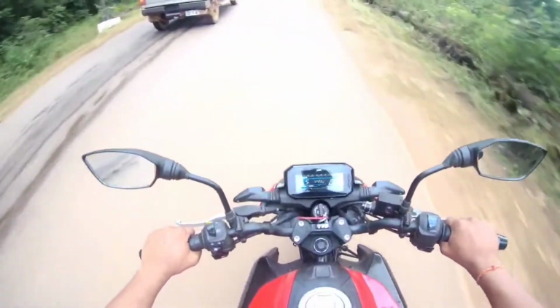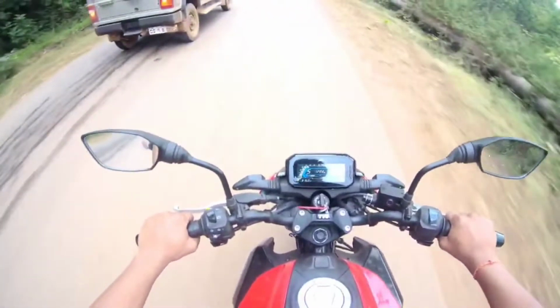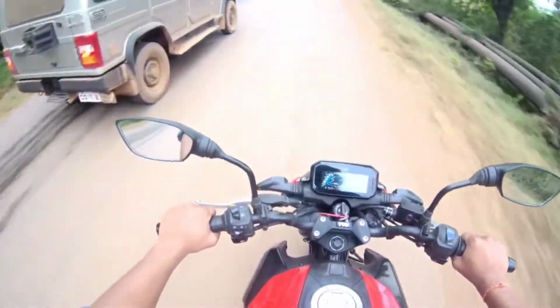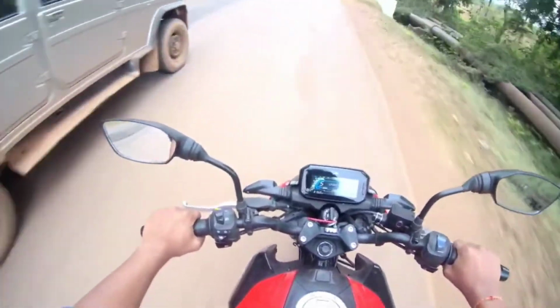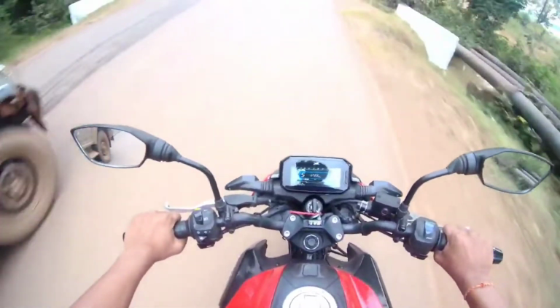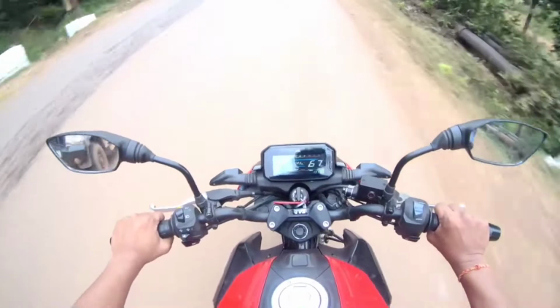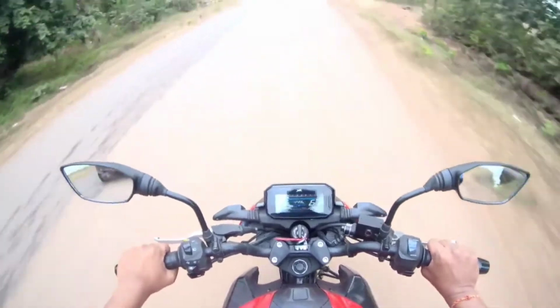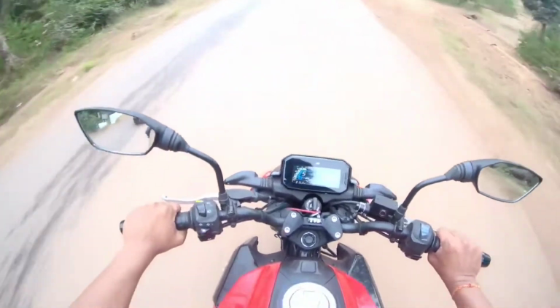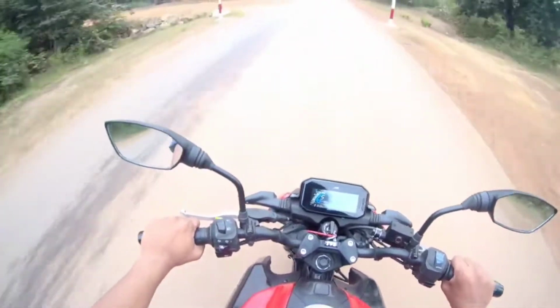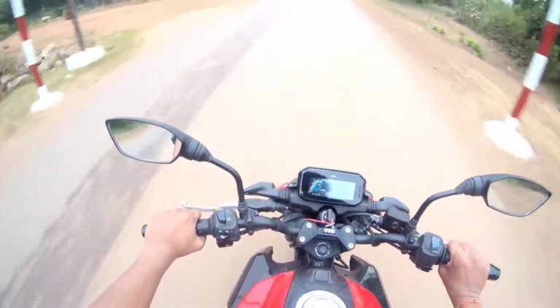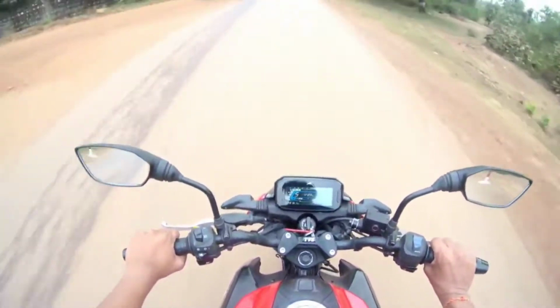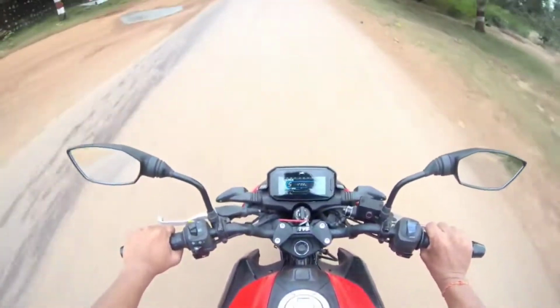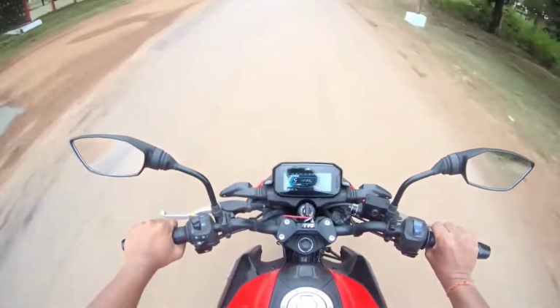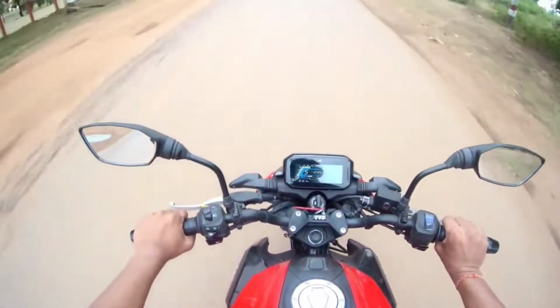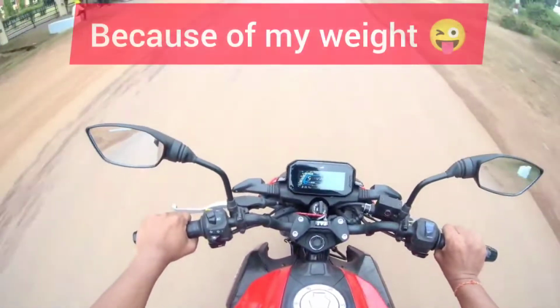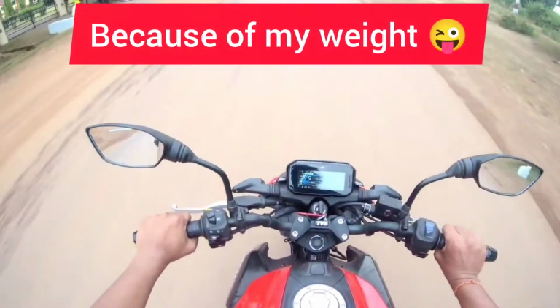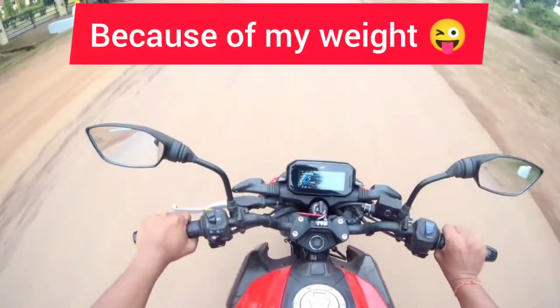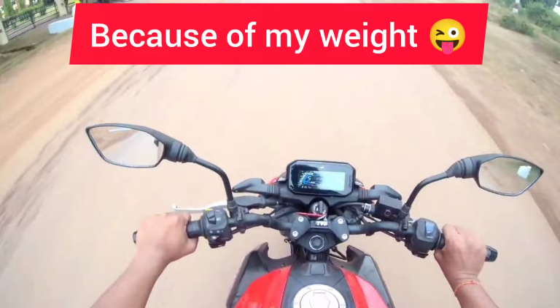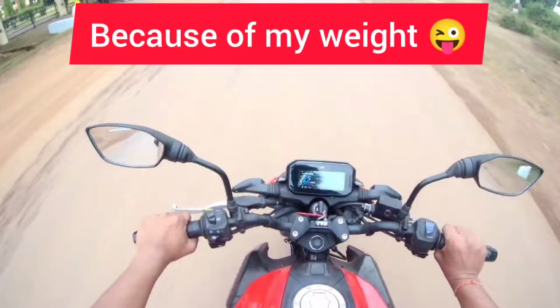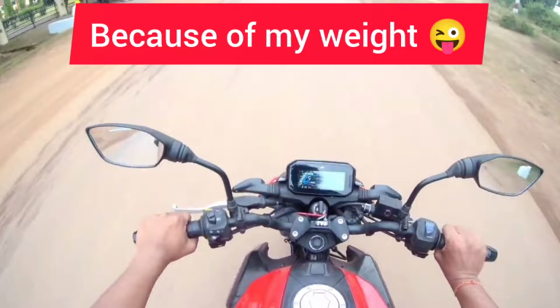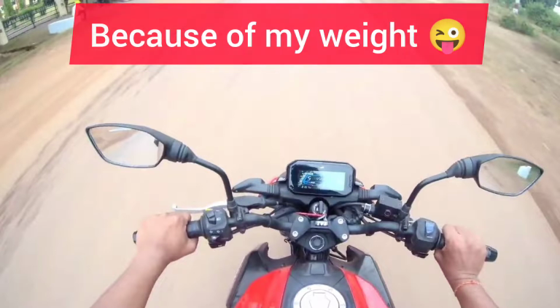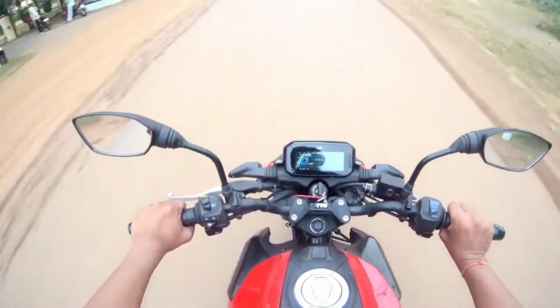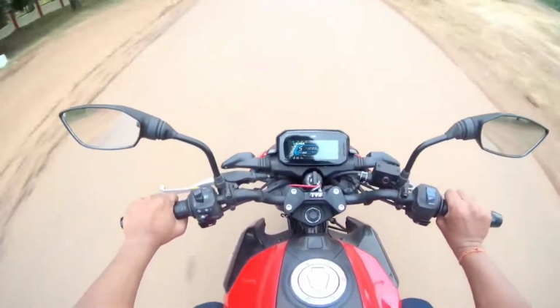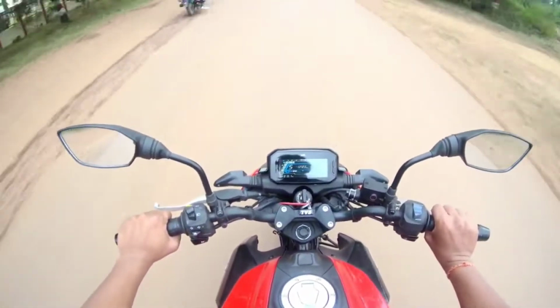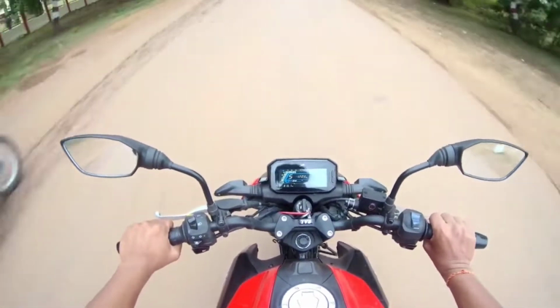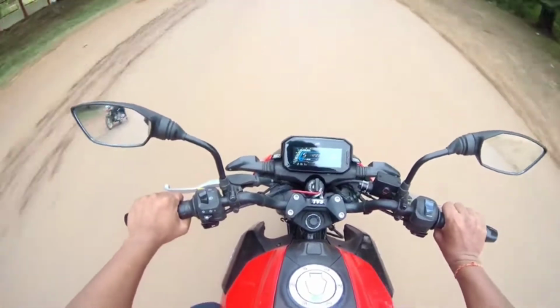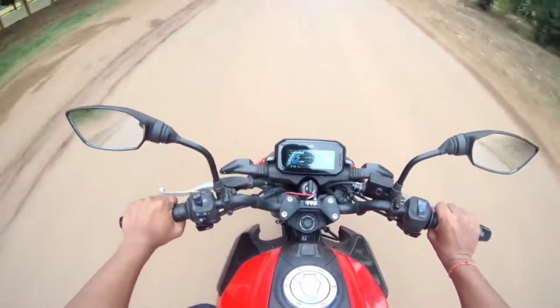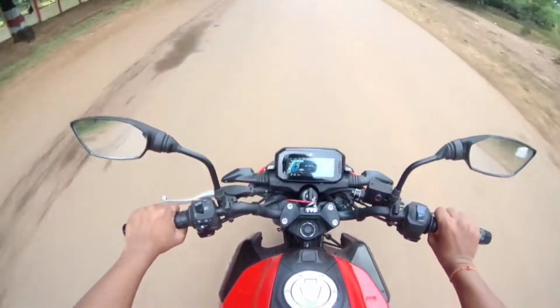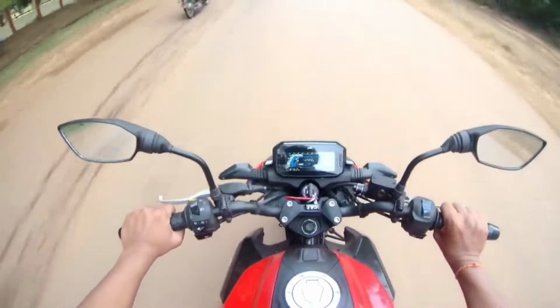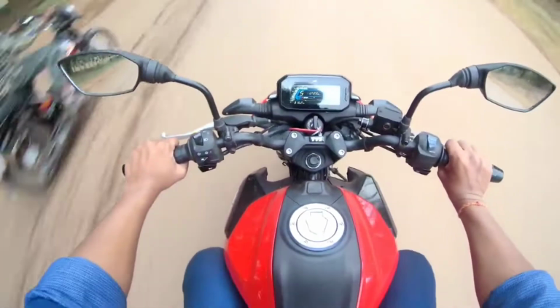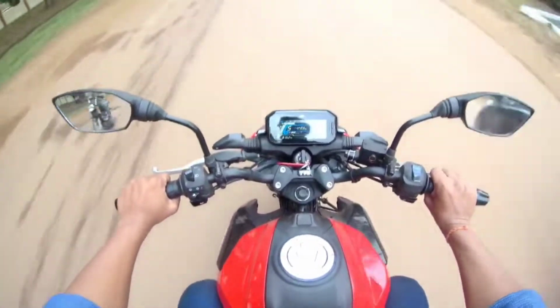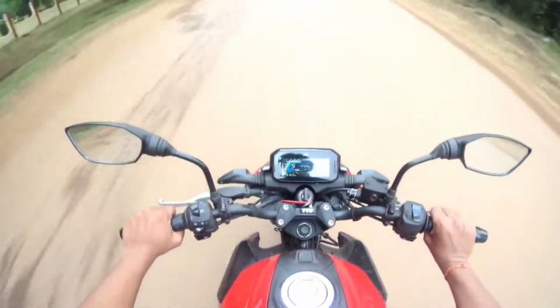I don't think it will be 100 plus. It will be 80, 90, 95. This bike will probably not go ahead. I strongly believe that.